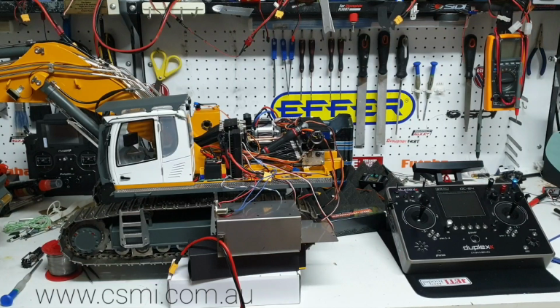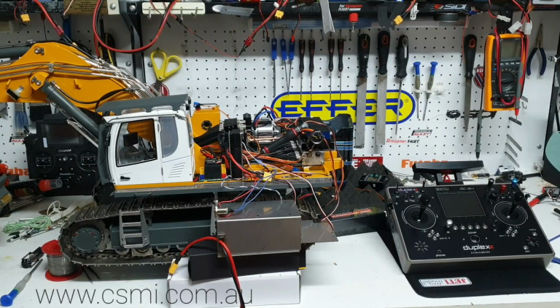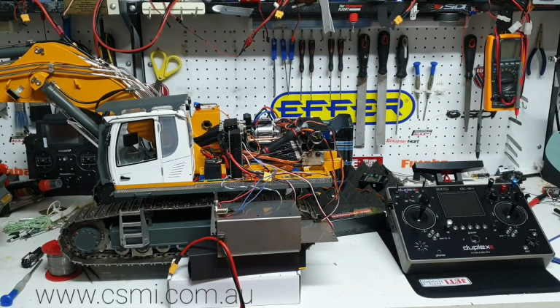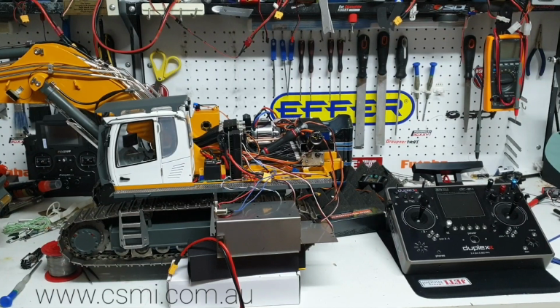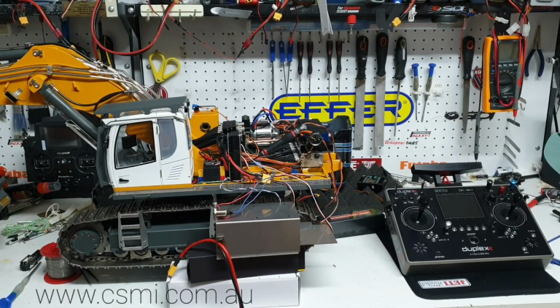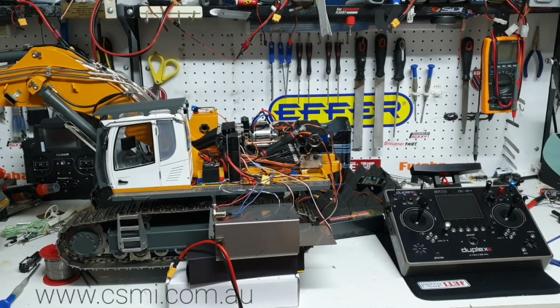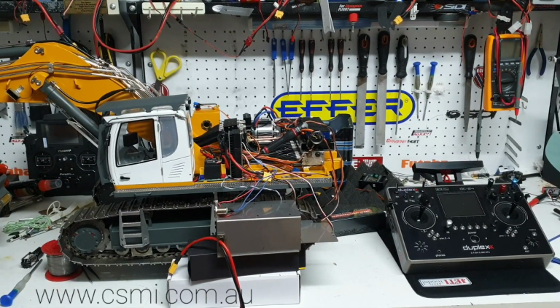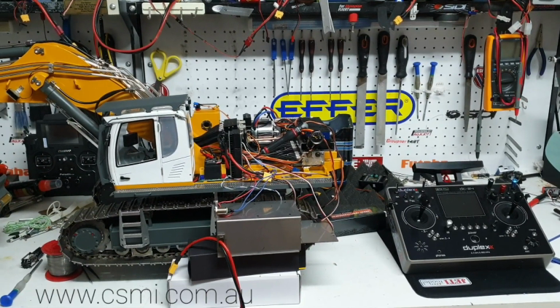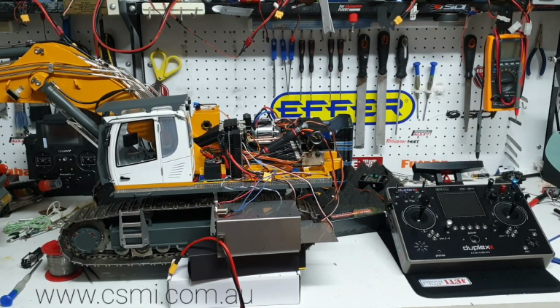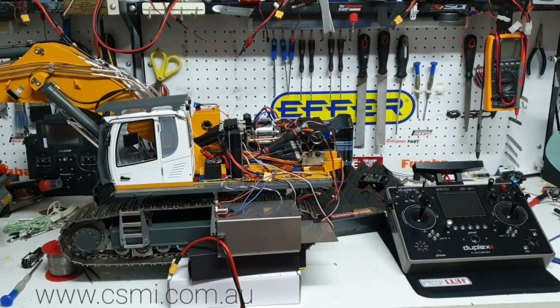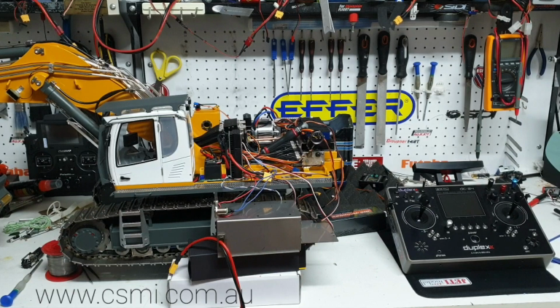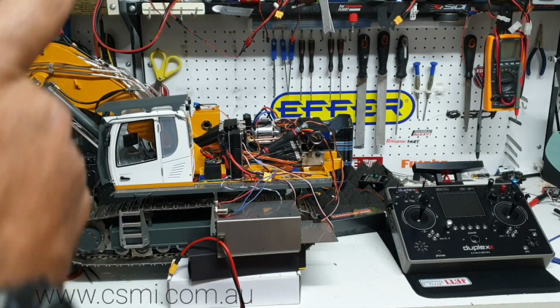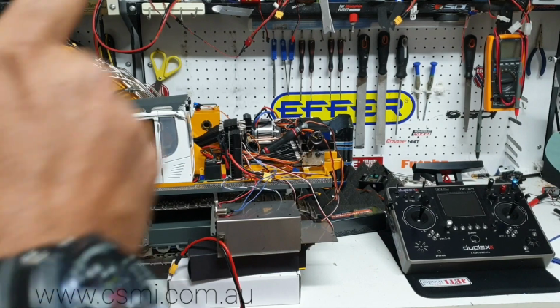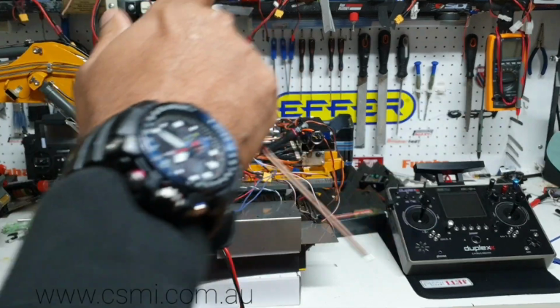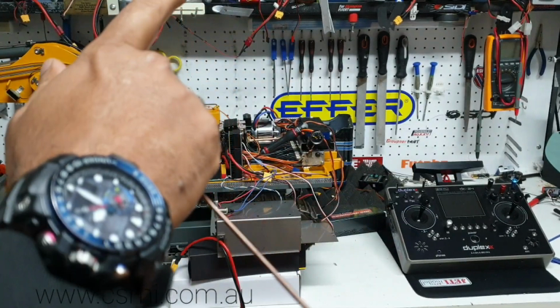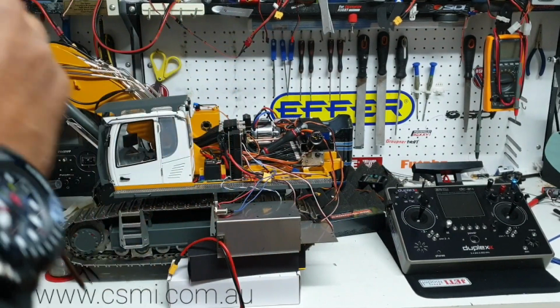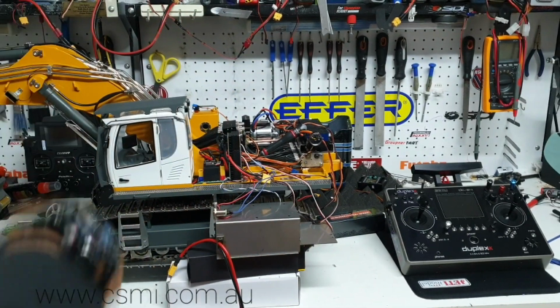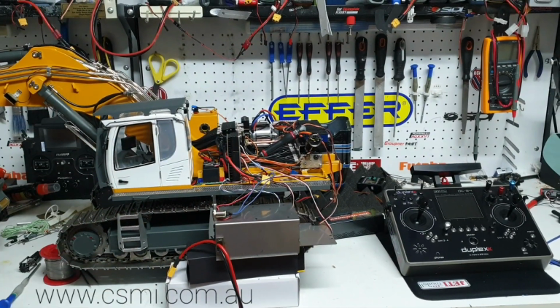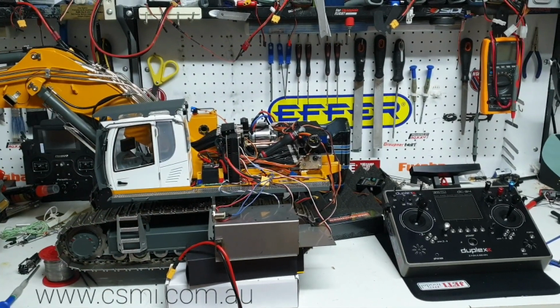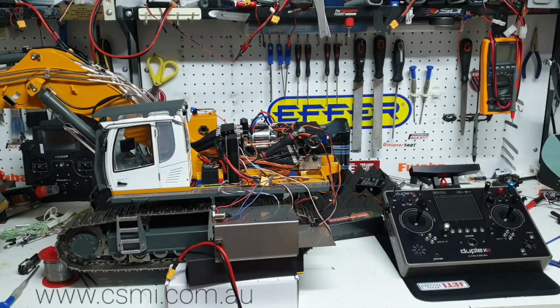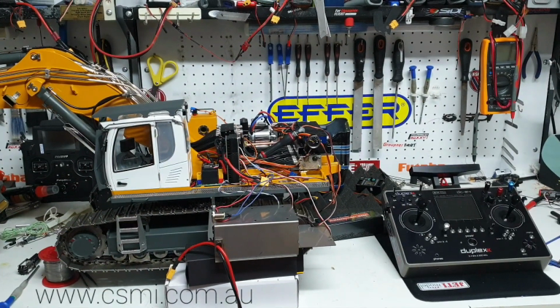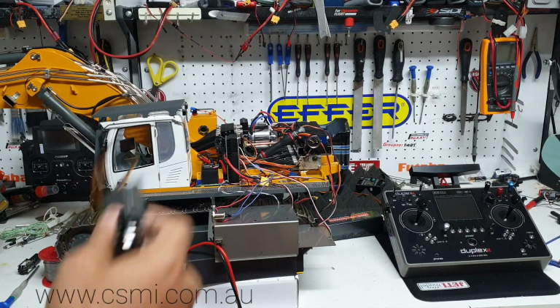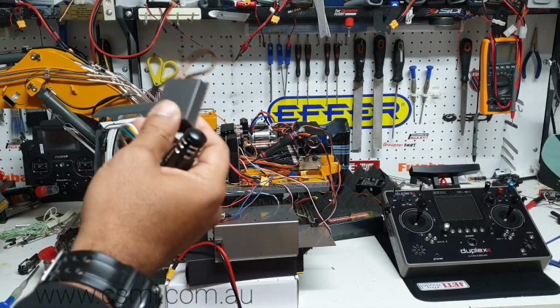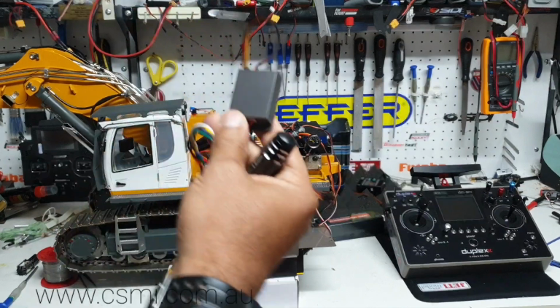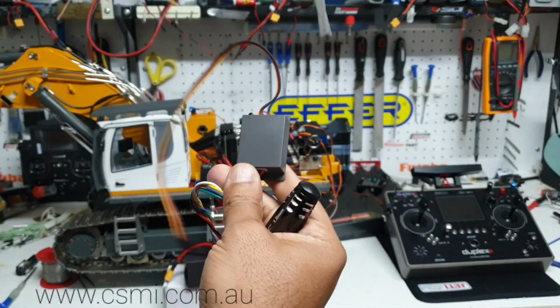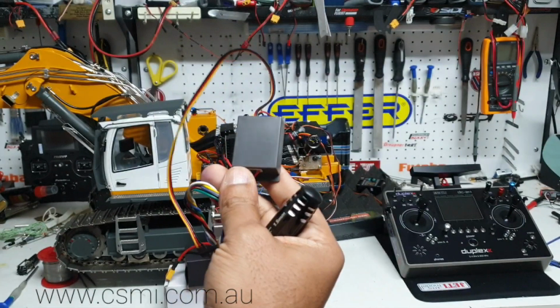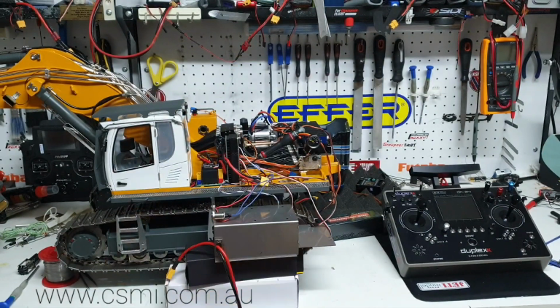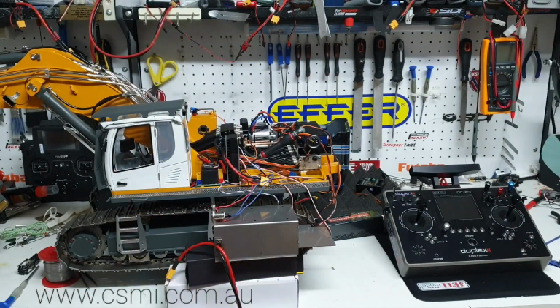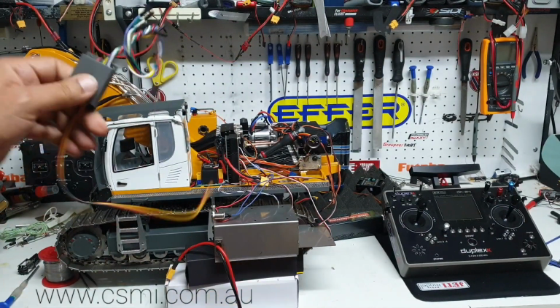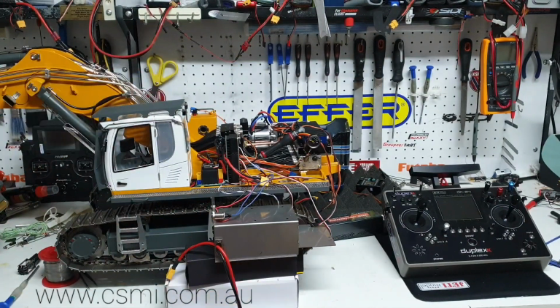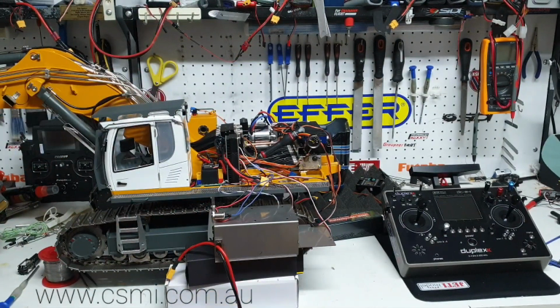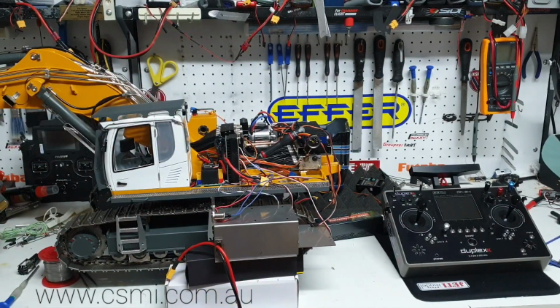Welcome everyone. Once again, this is Kevin from CSMI in Australia. Today I'm going to share a video on changing the sound from the original factory sound to a Servernote SMB.